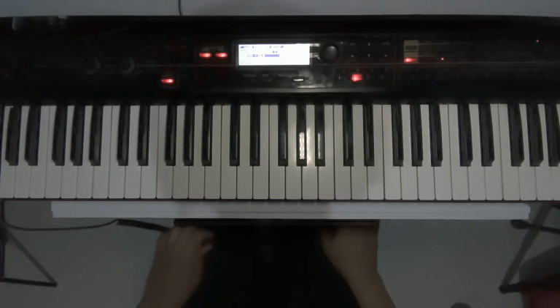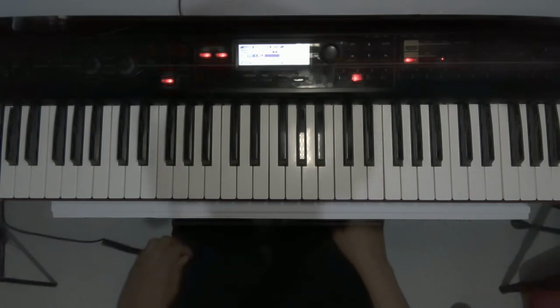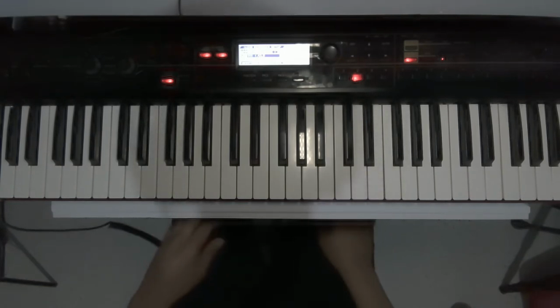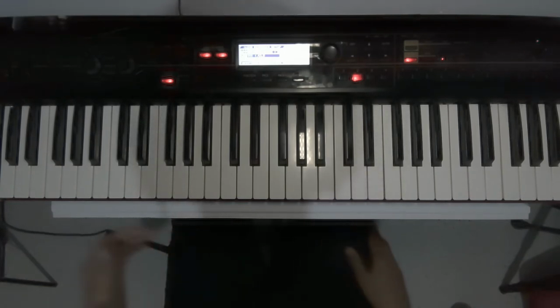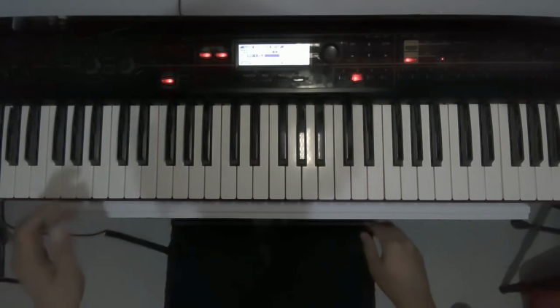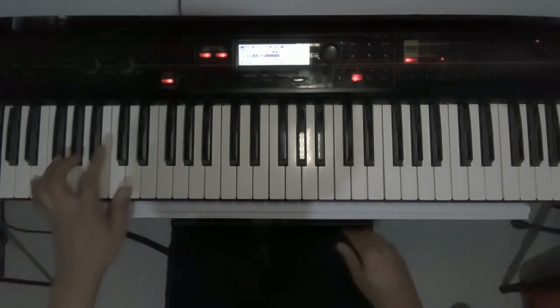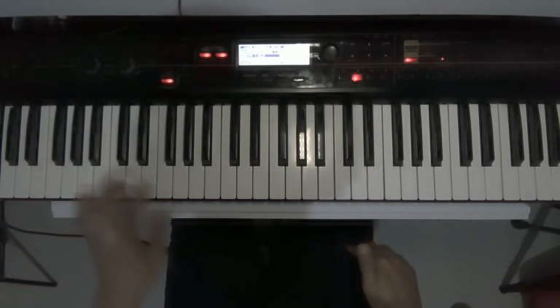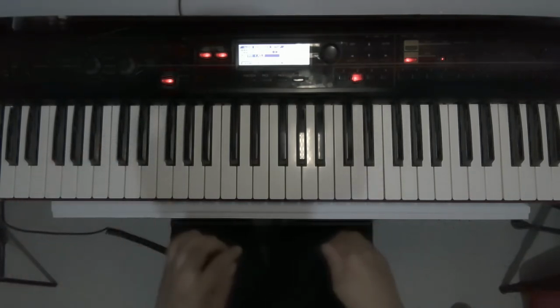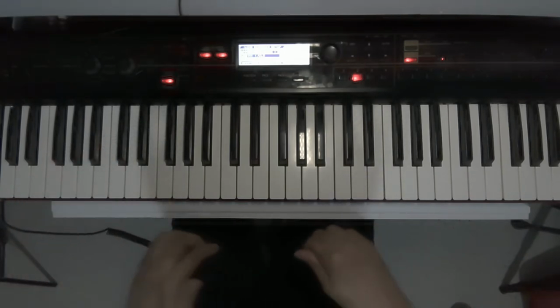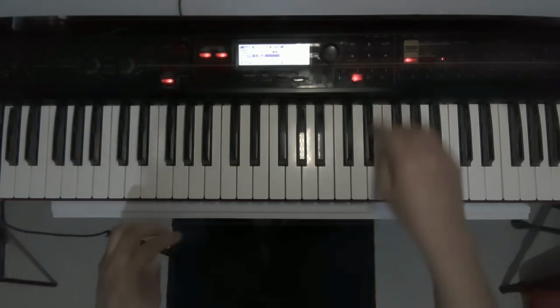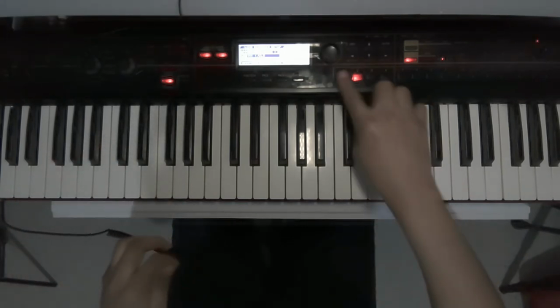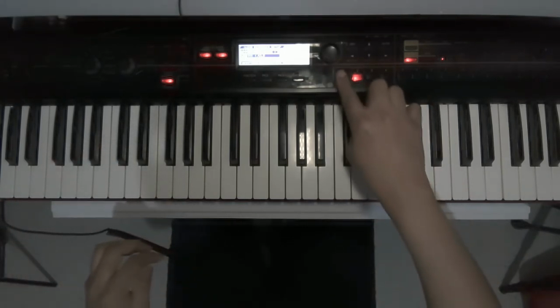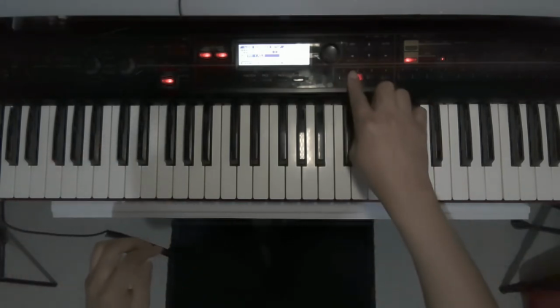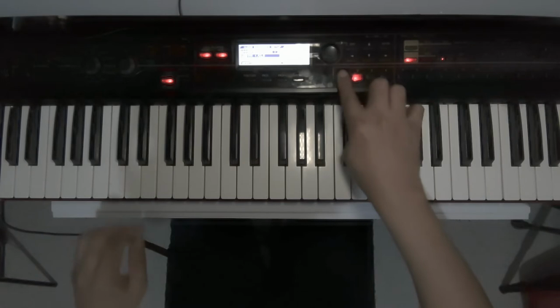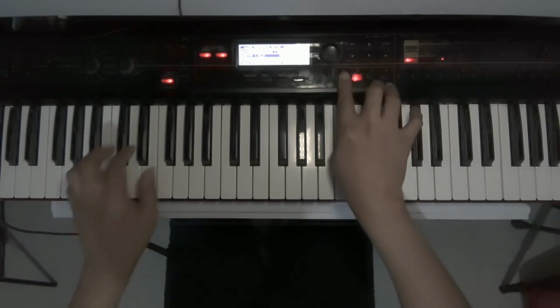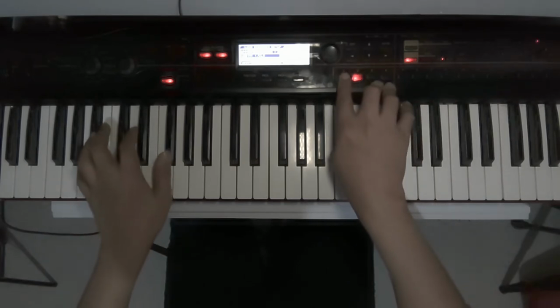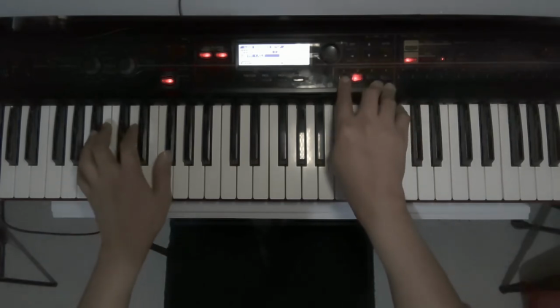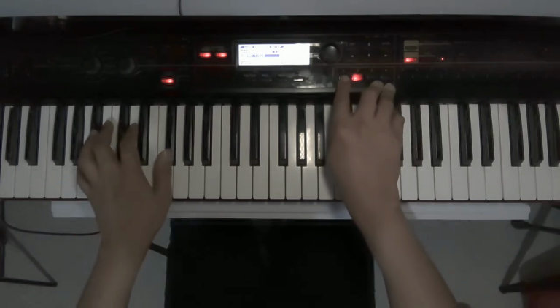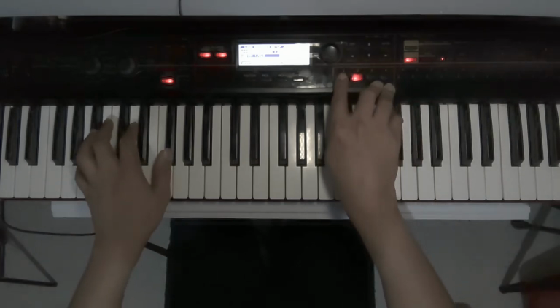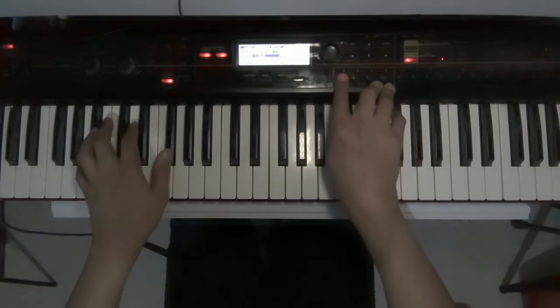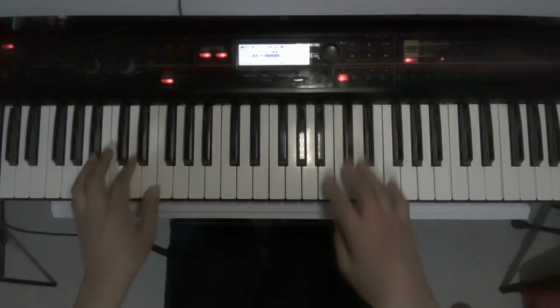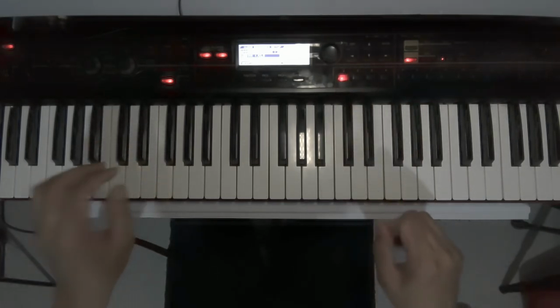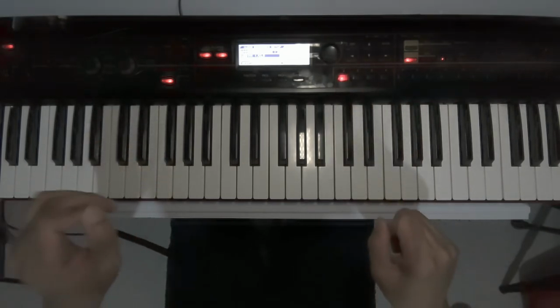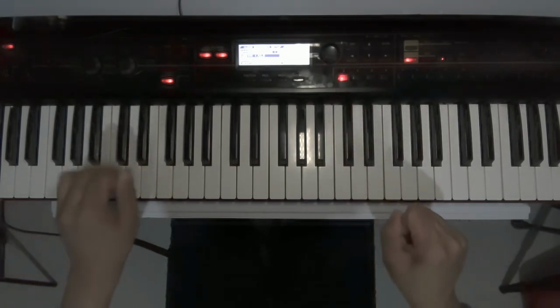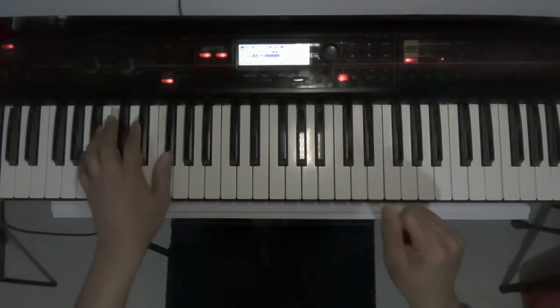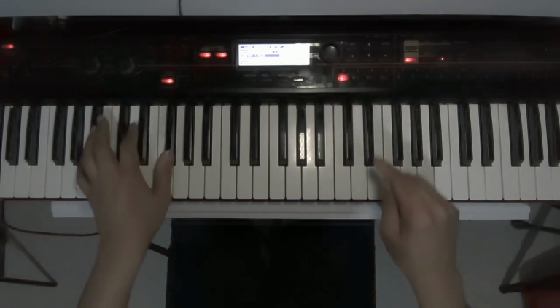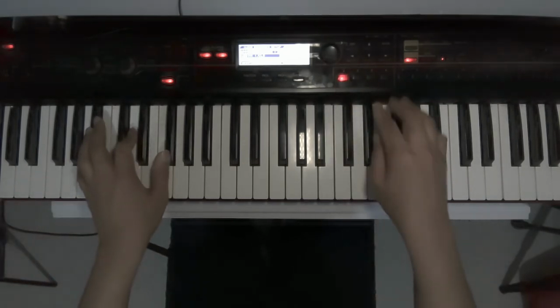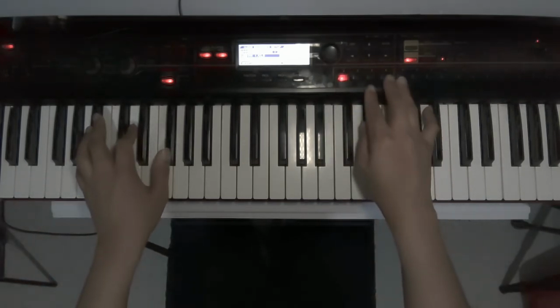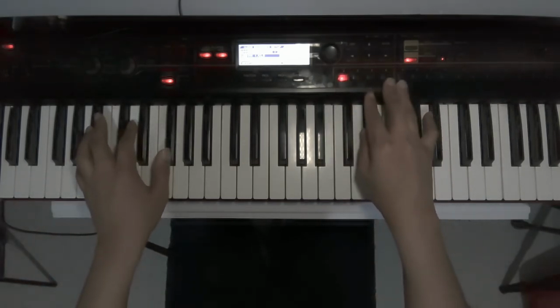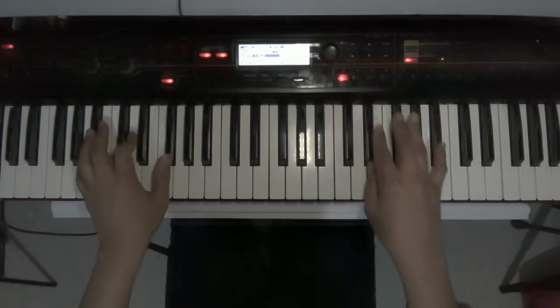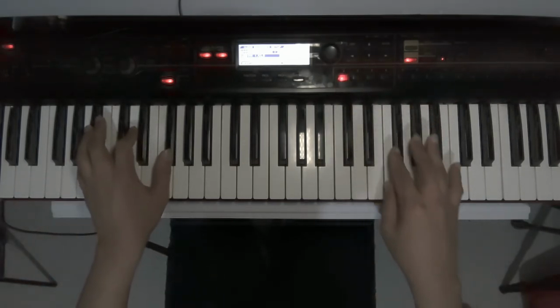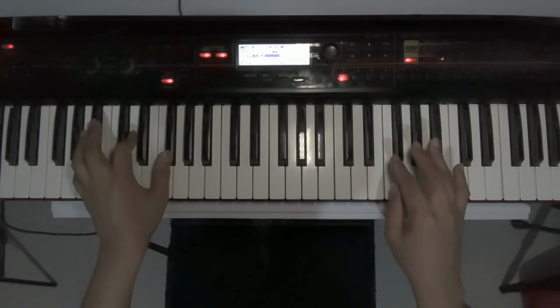Now we are on the ad-lib section. But for a recap: before we enter the ad-lib section, there is this transition. [Plays transition]